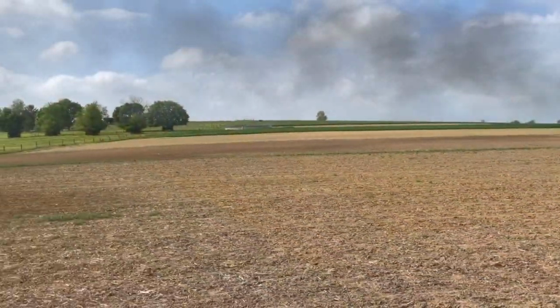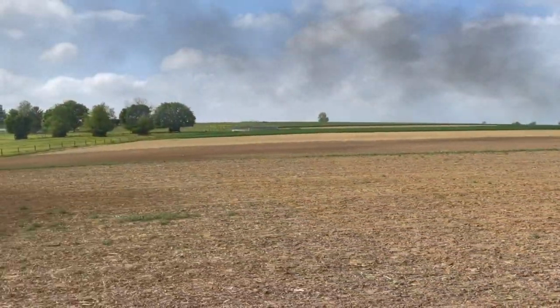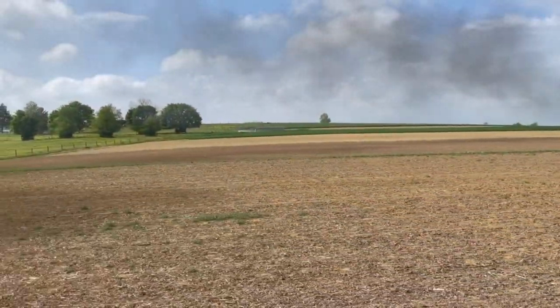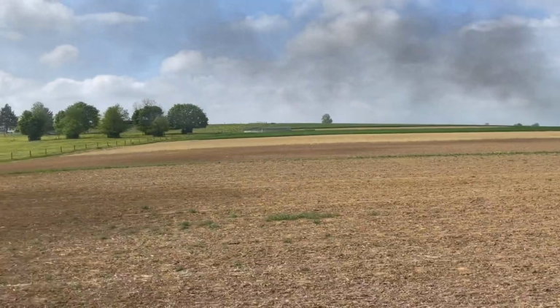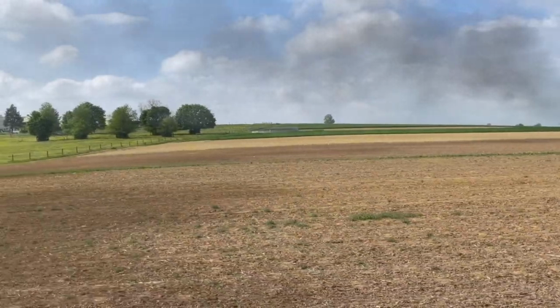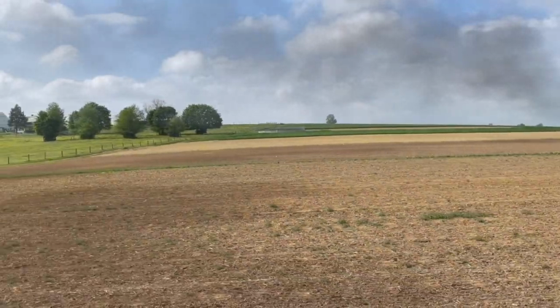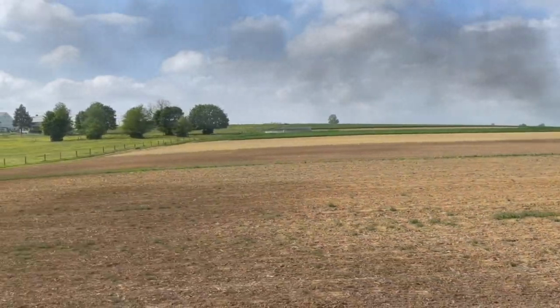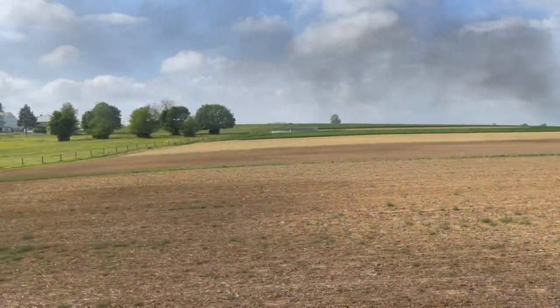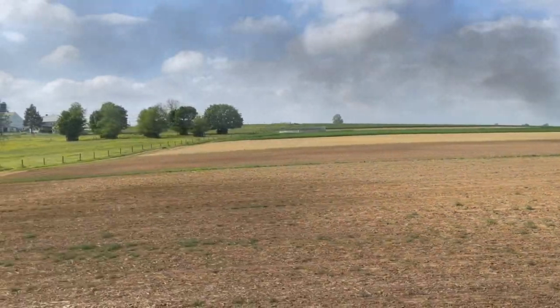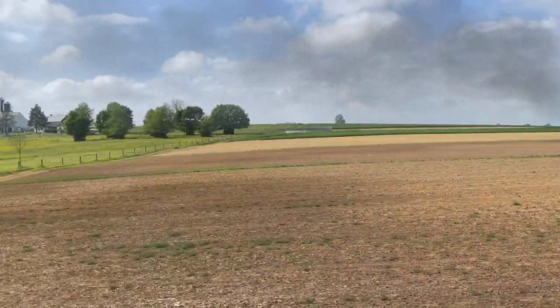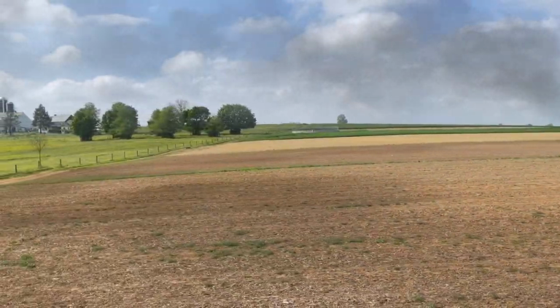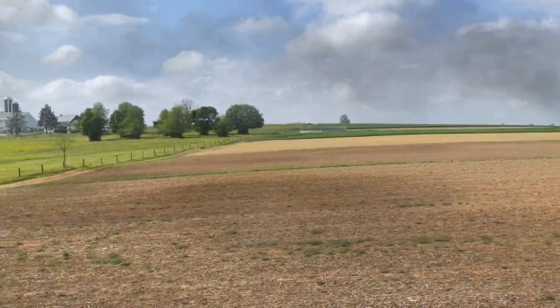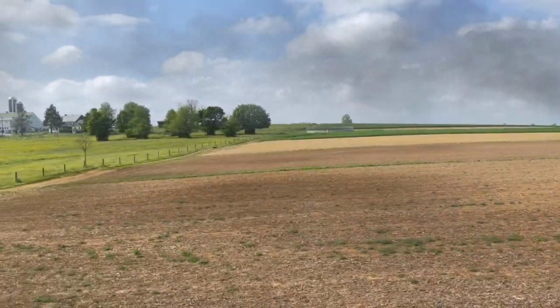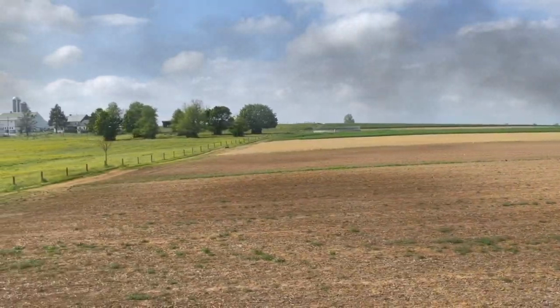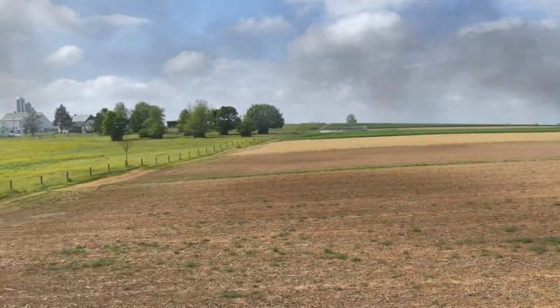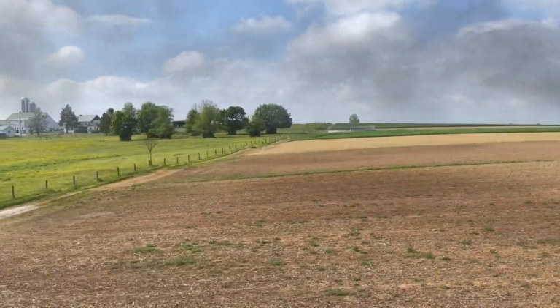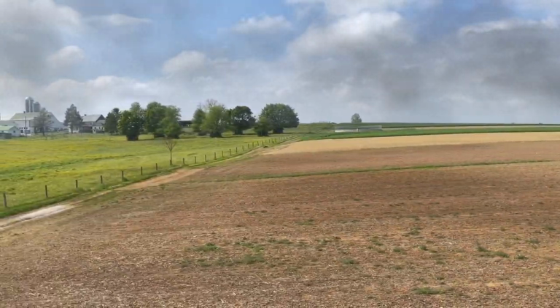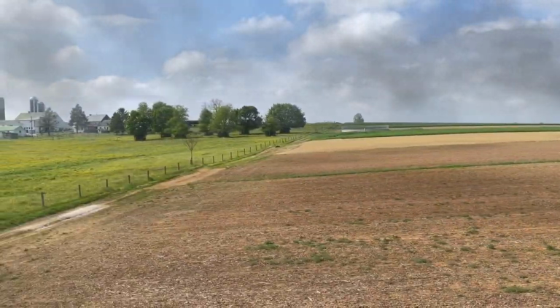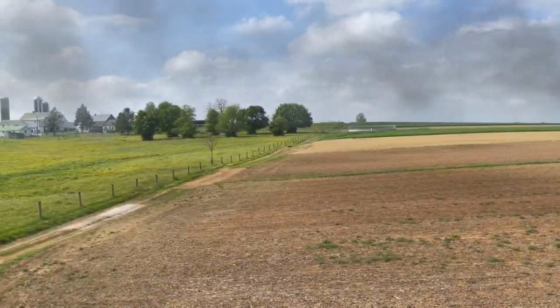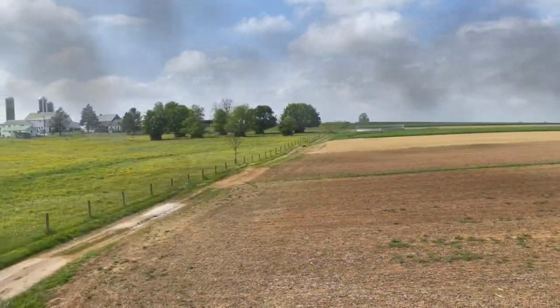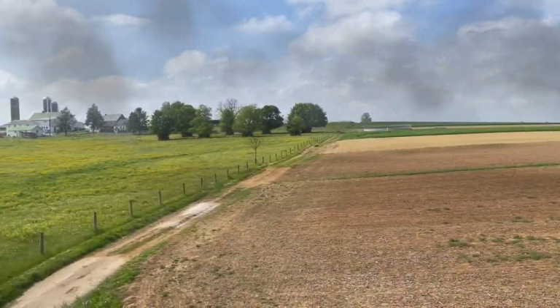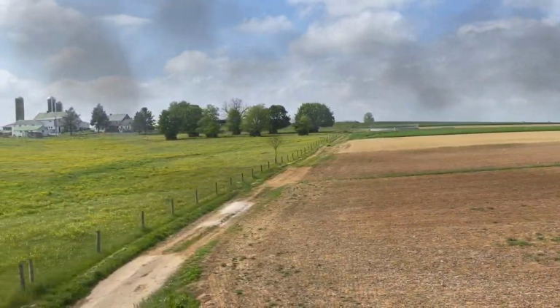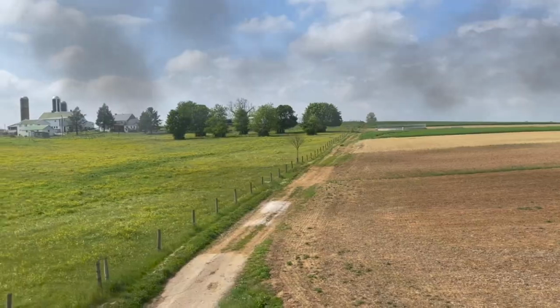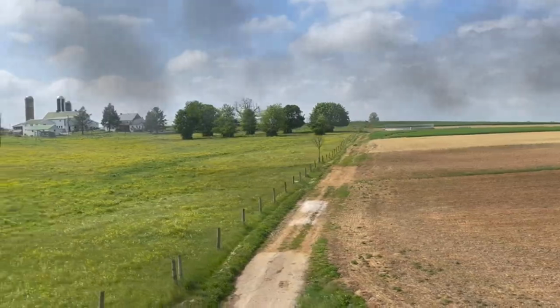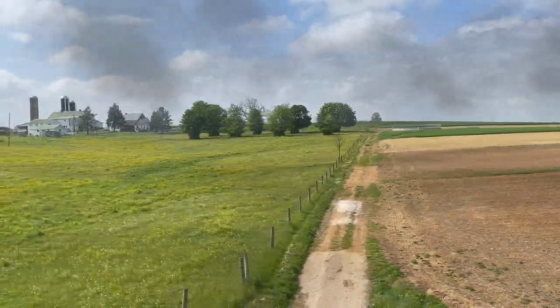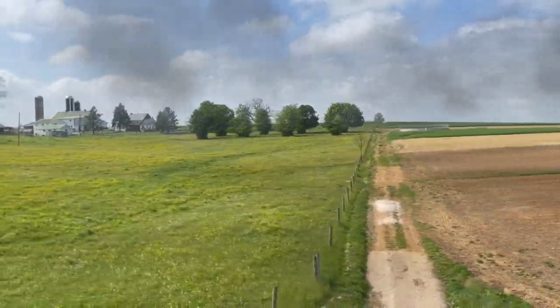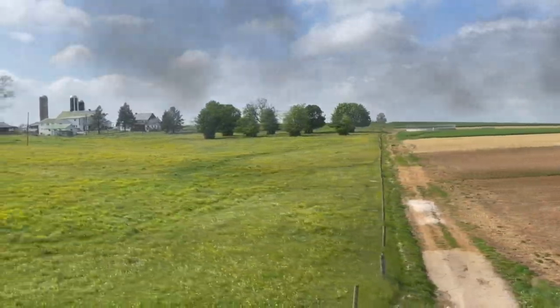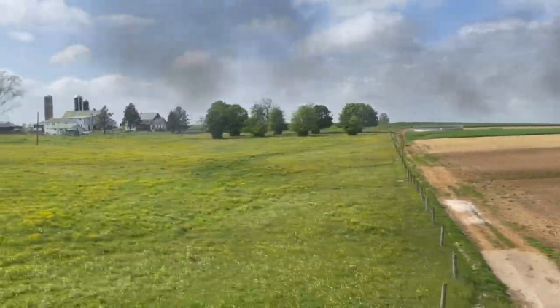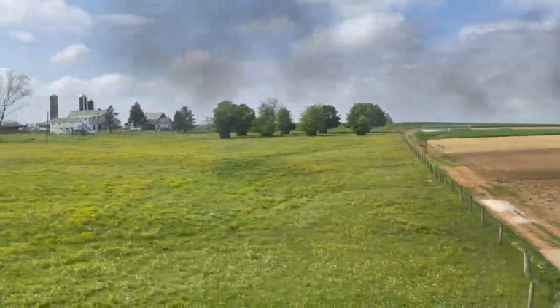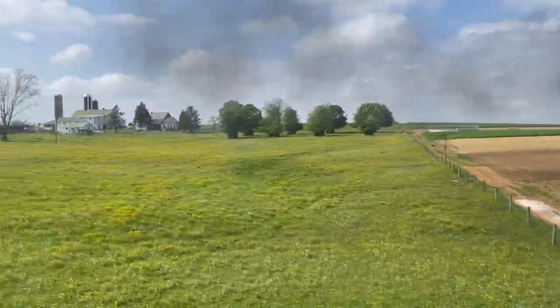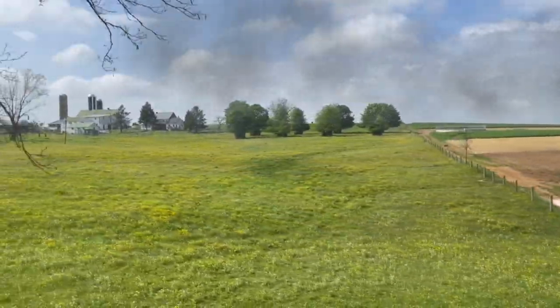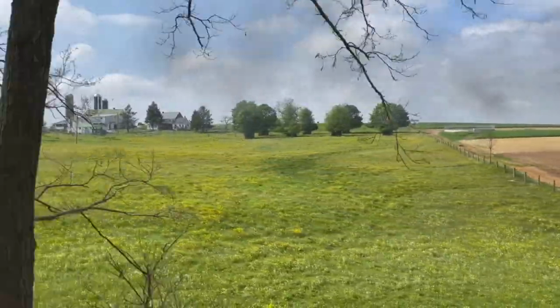During this 45-minute trip, we traveled through 2,500 acres of the most picturesque countryside in Pennsylvania. It was absolutely gorgeous.